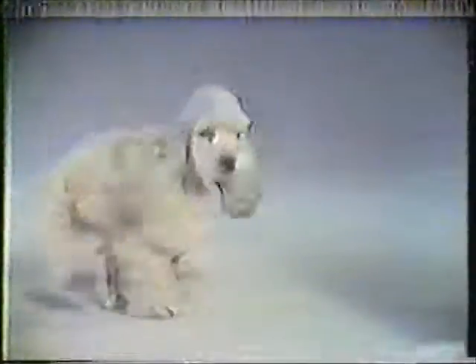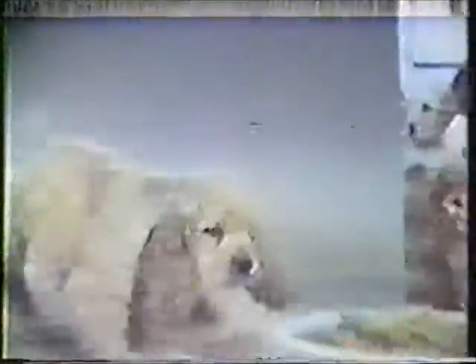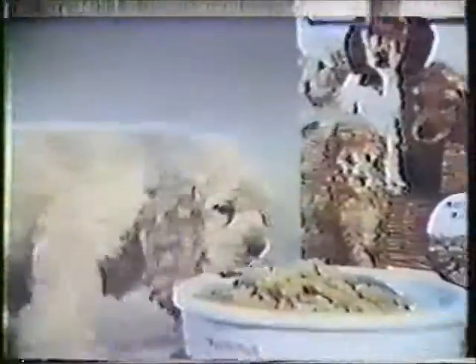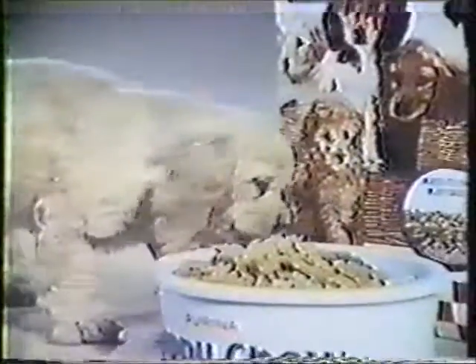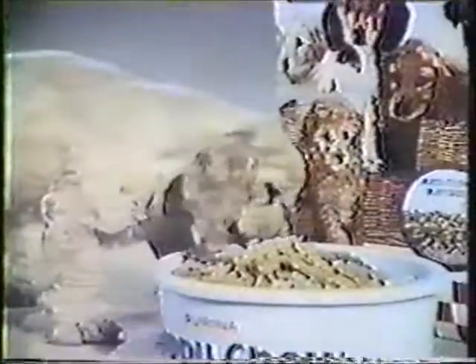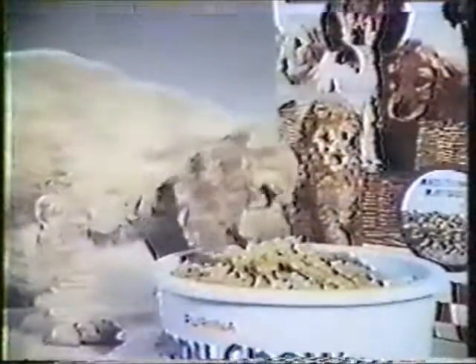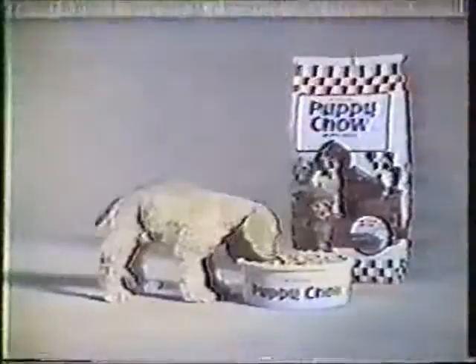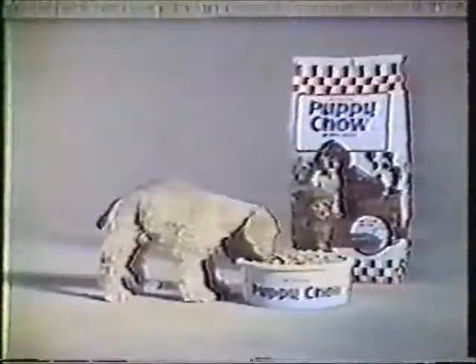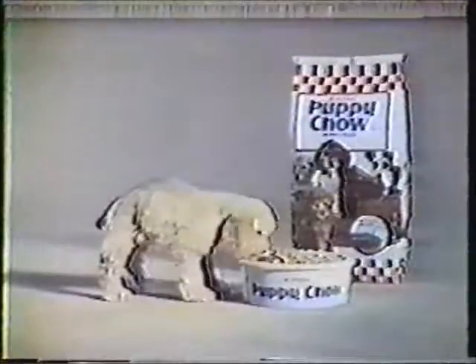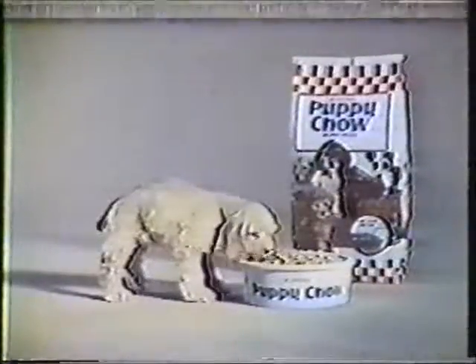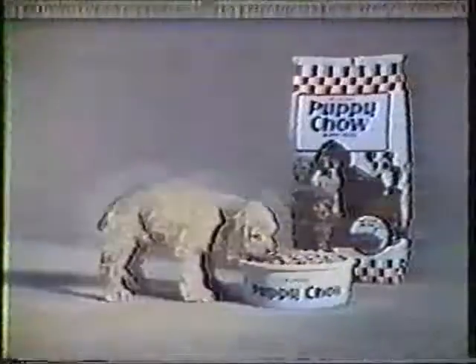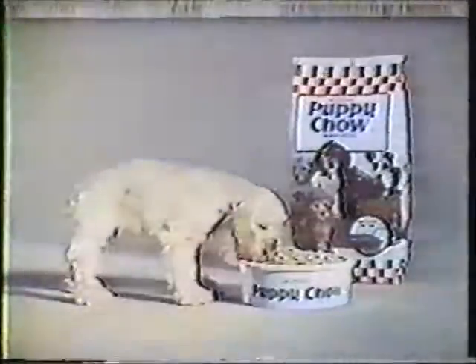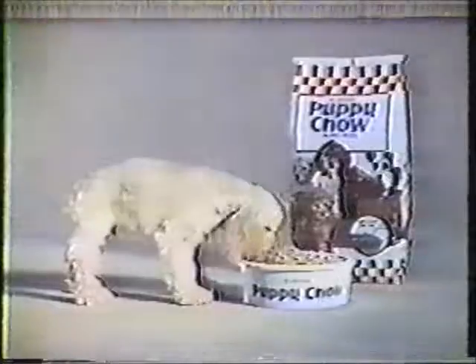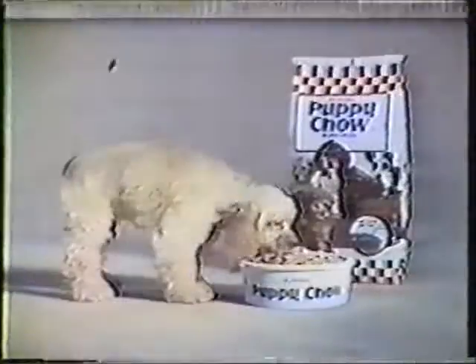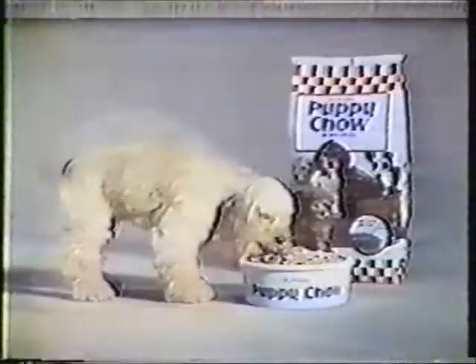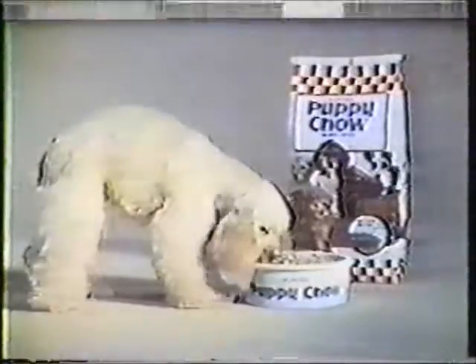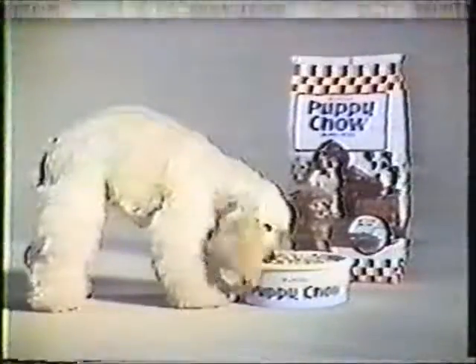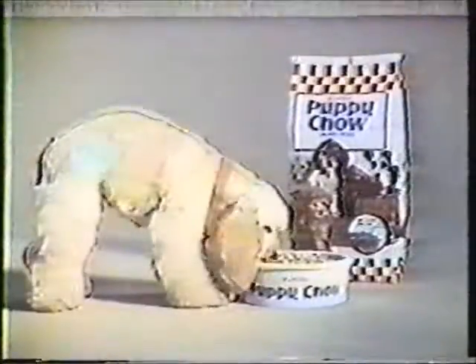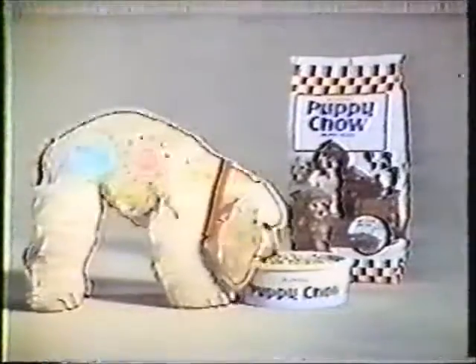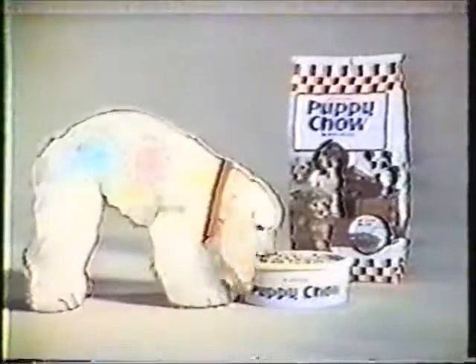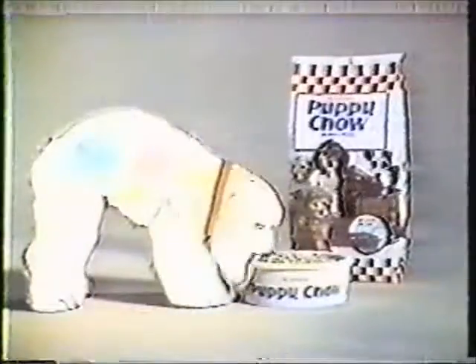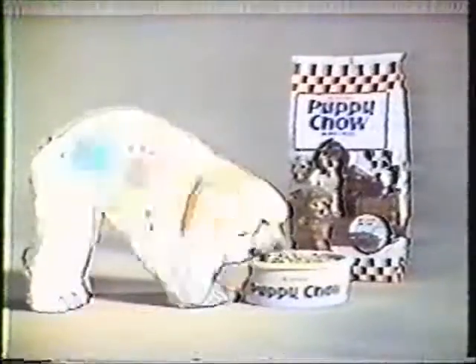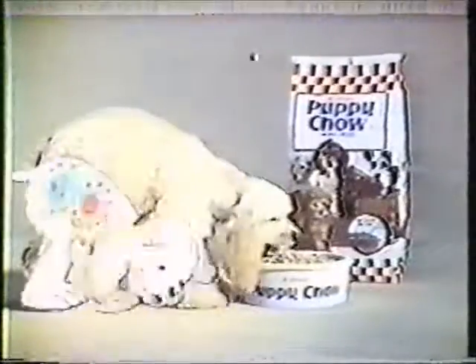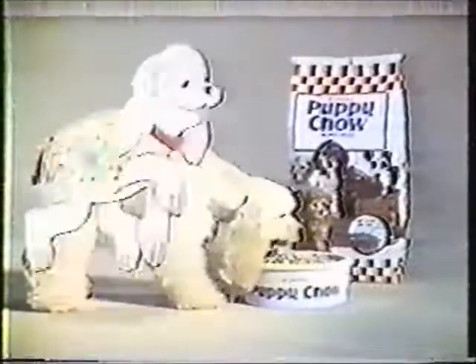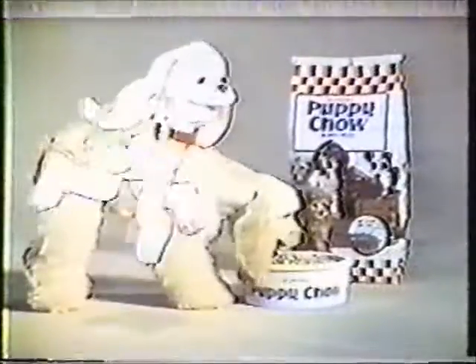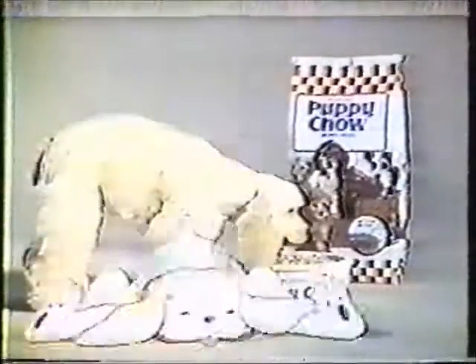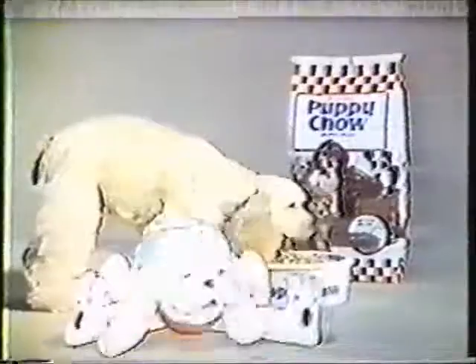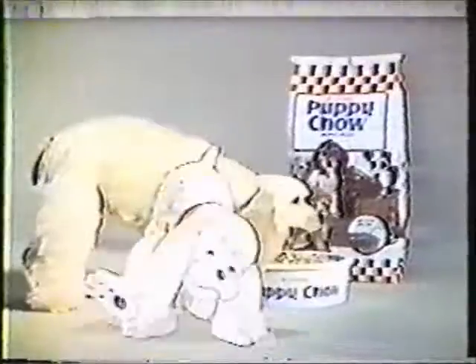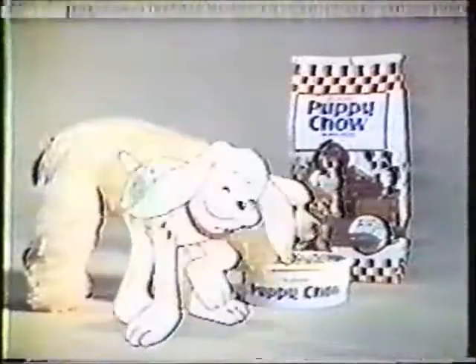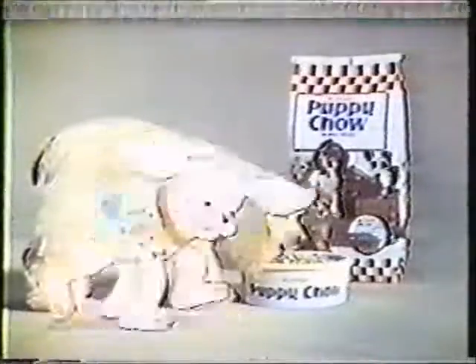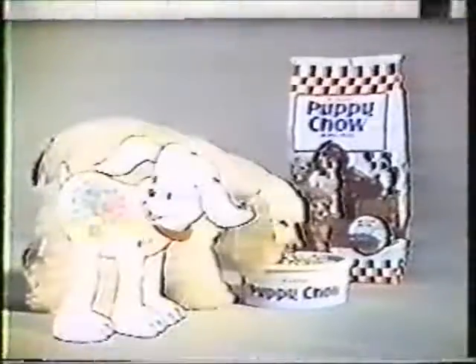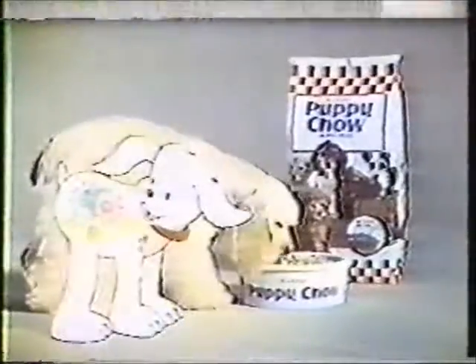You can see how Purina Puppy Chow helps a puppy grow on the outside. But even after he starts to look full grown, he isn't. Because inside, his bones and muscles are still growing.